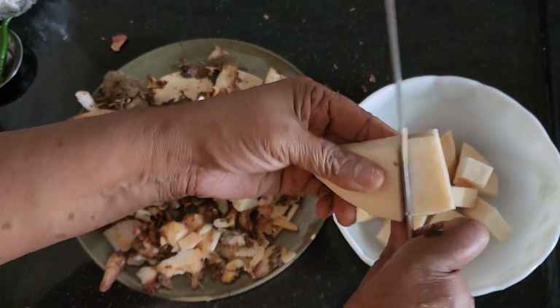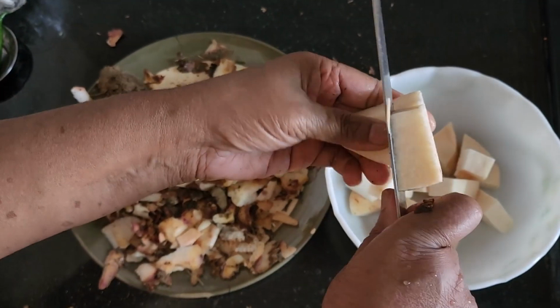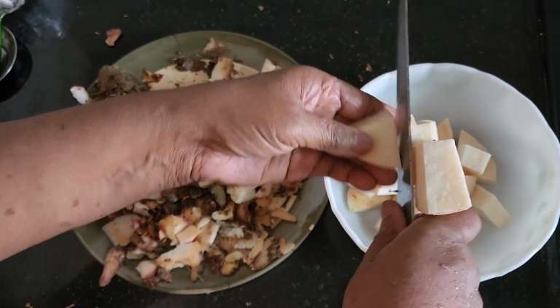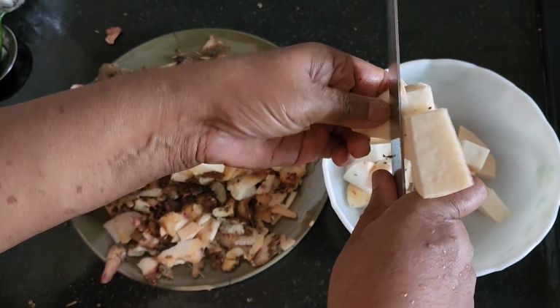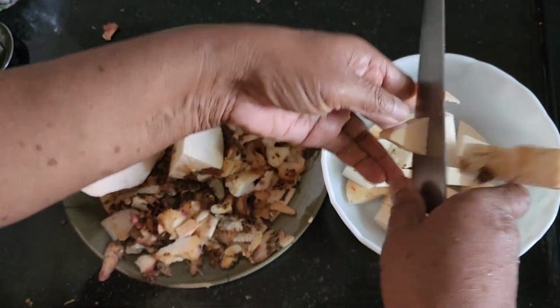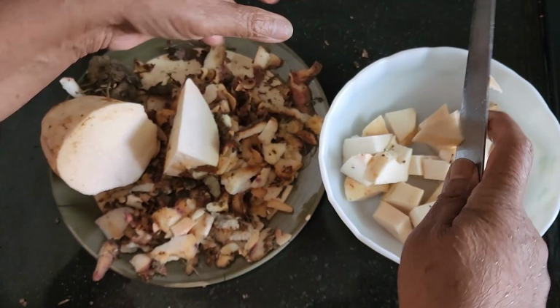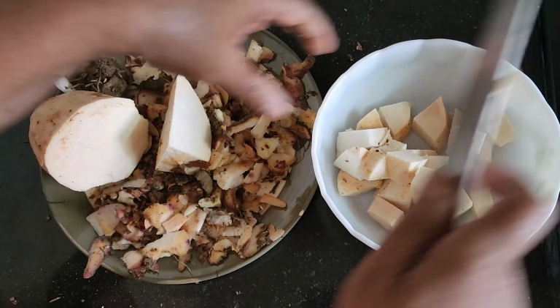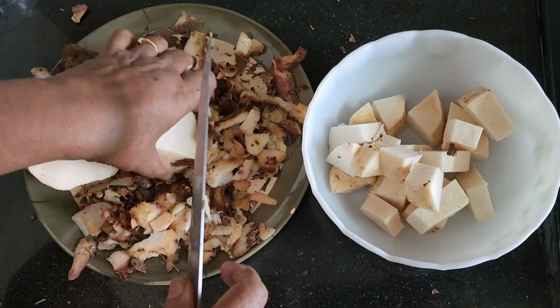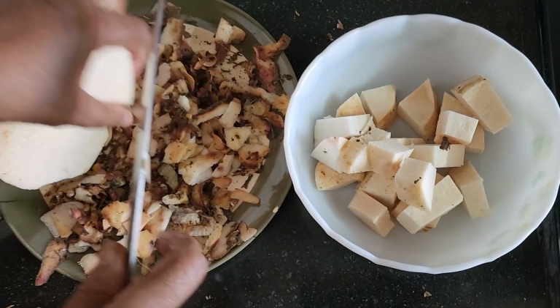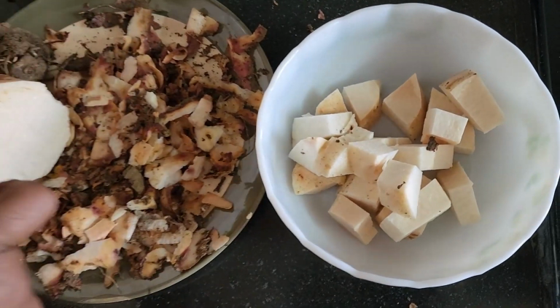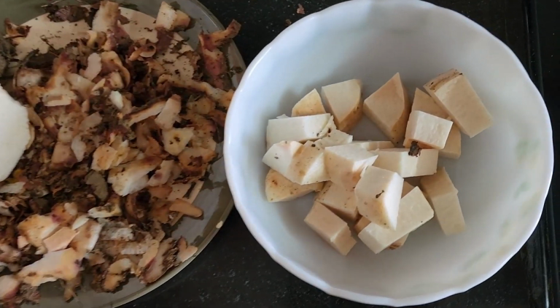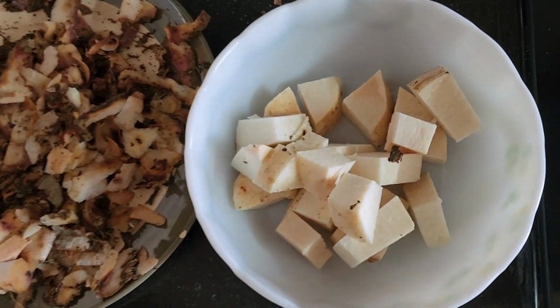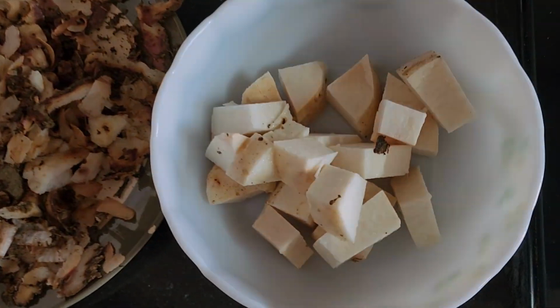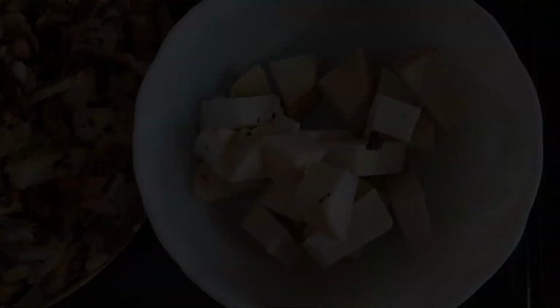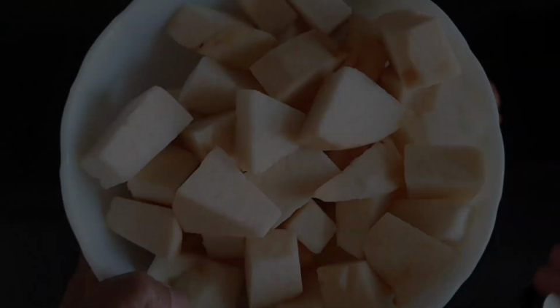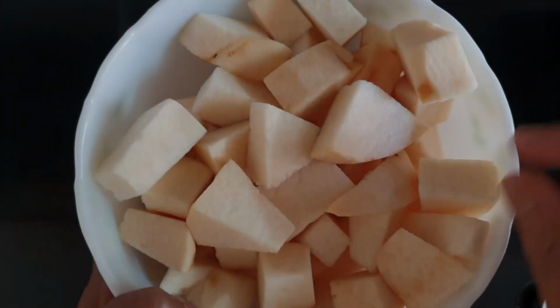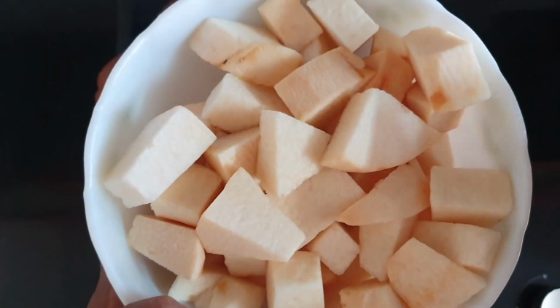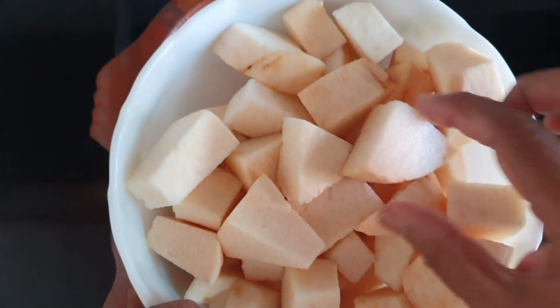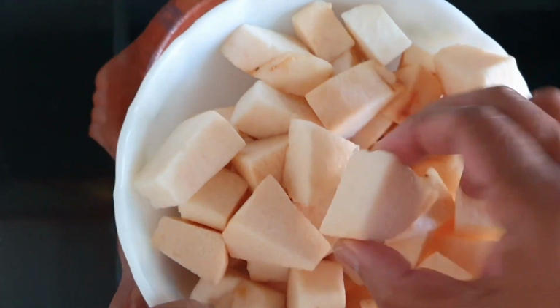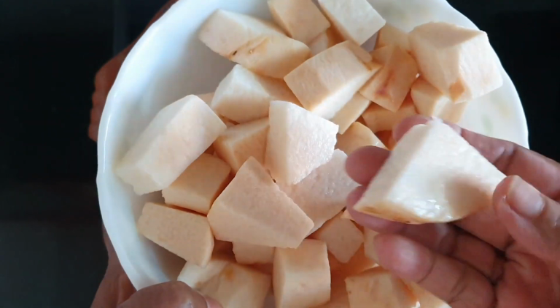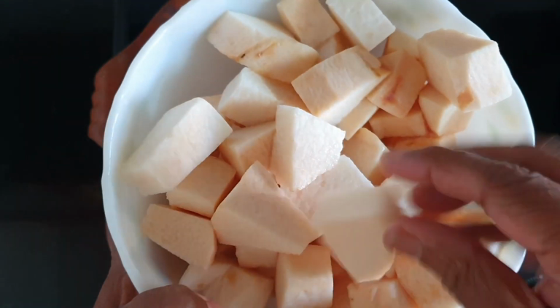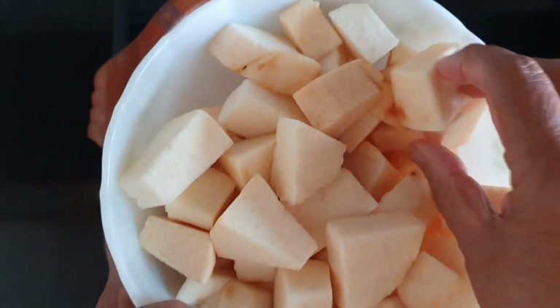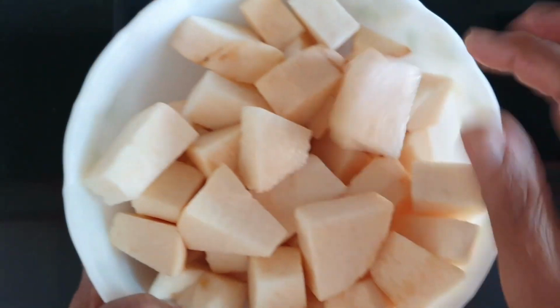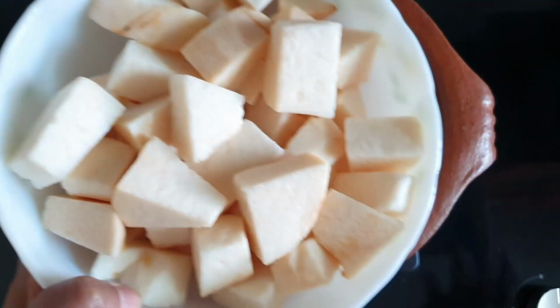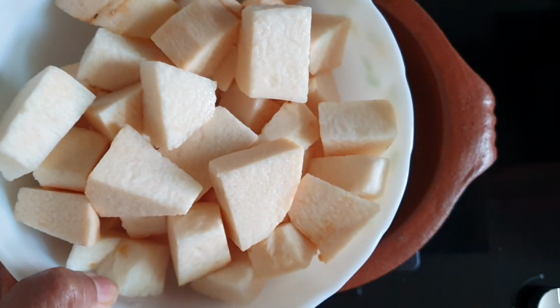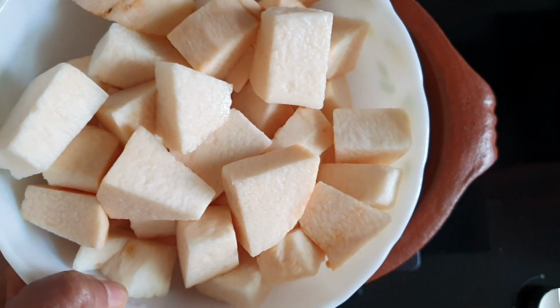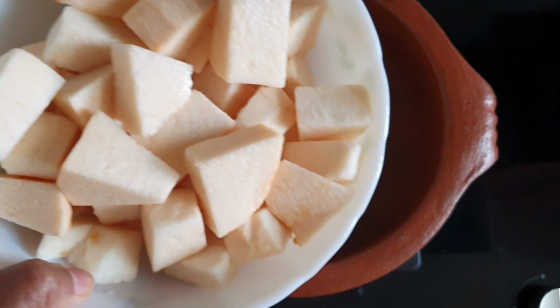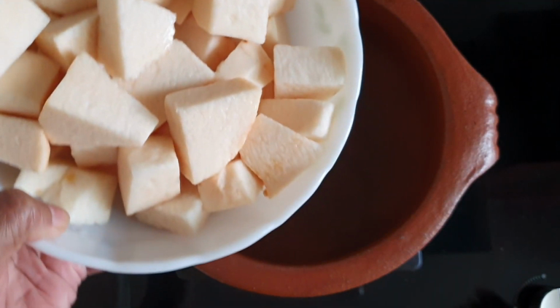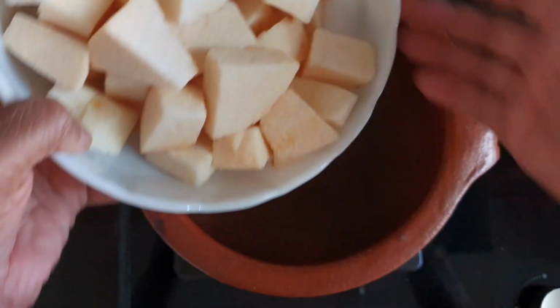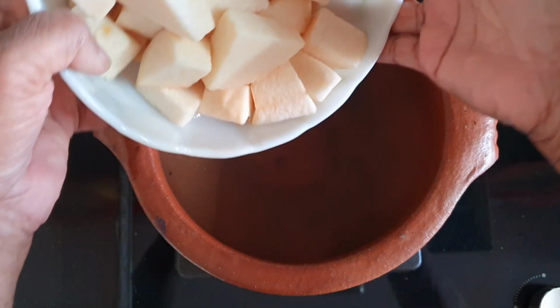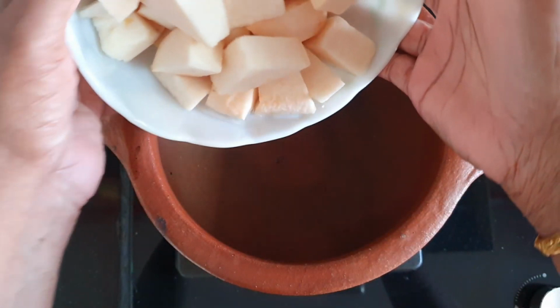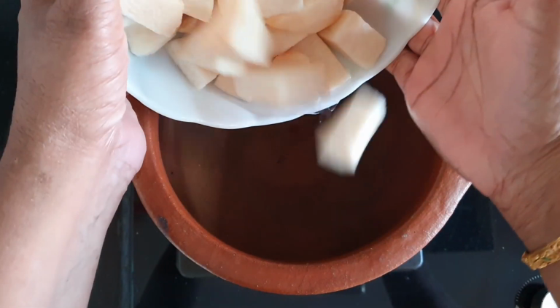I am going to put the oil in the pan and make it a little bit more.